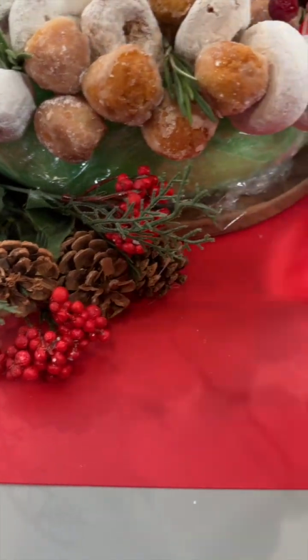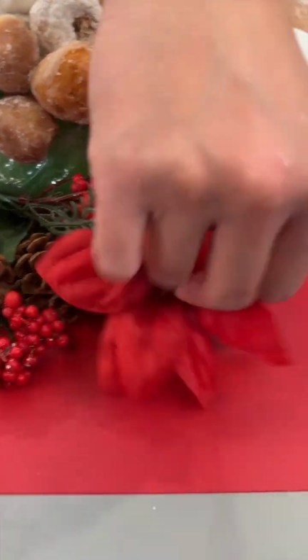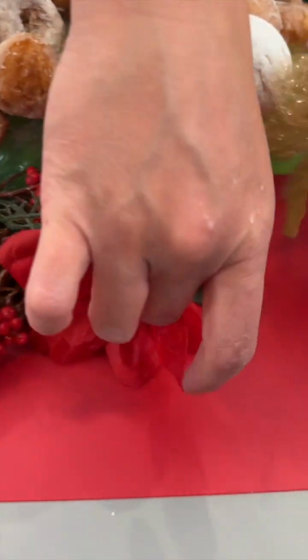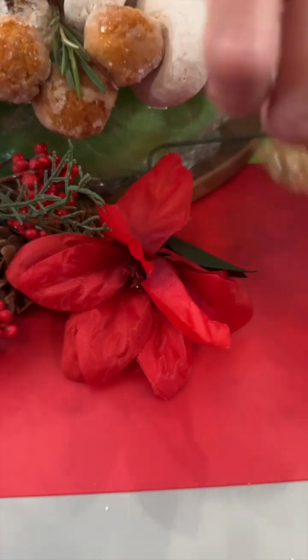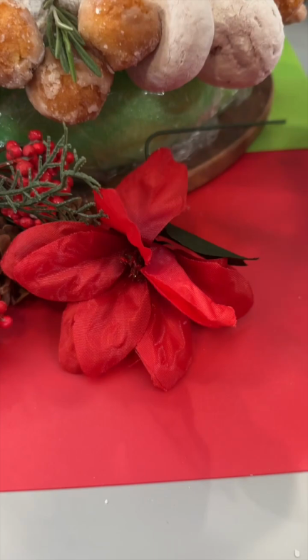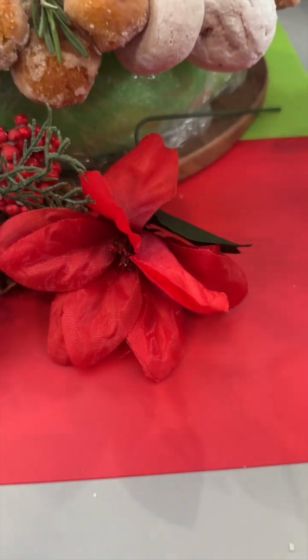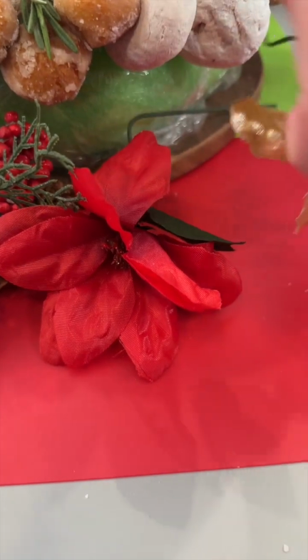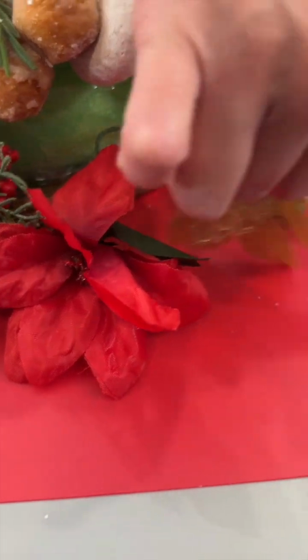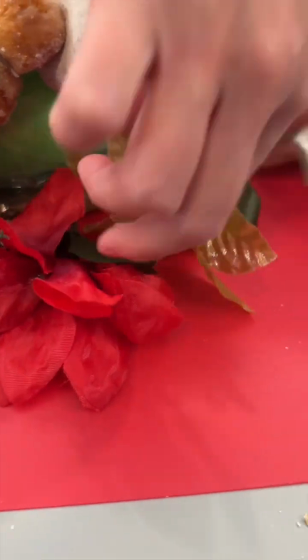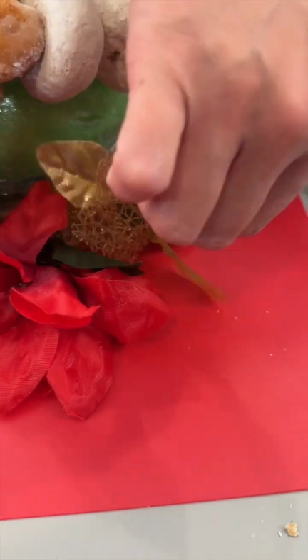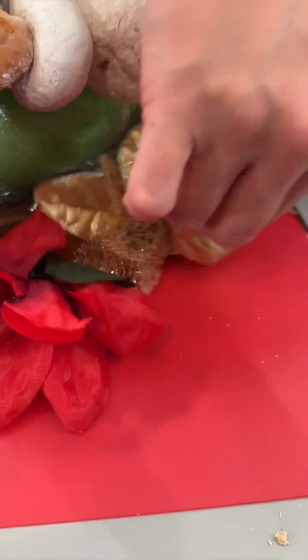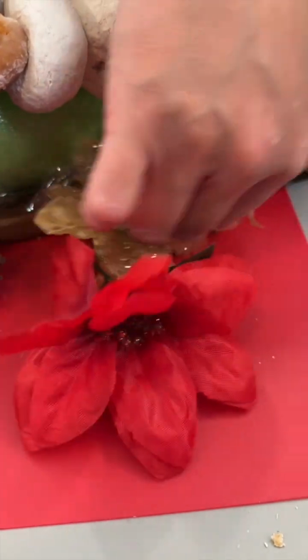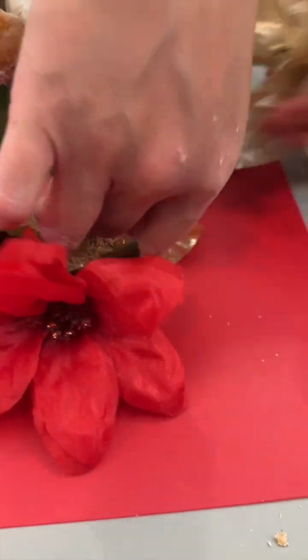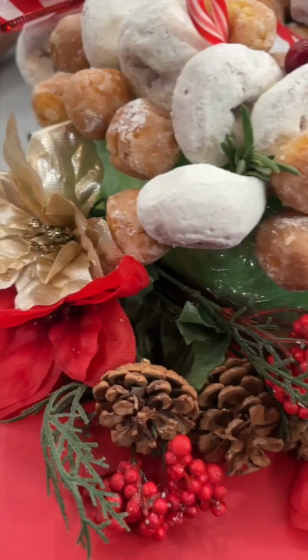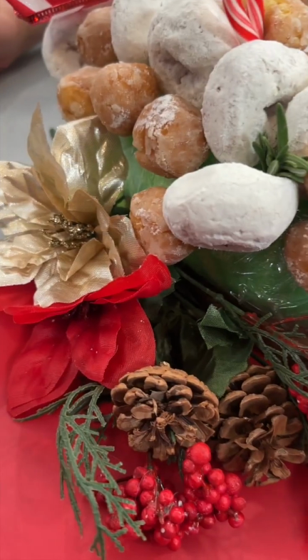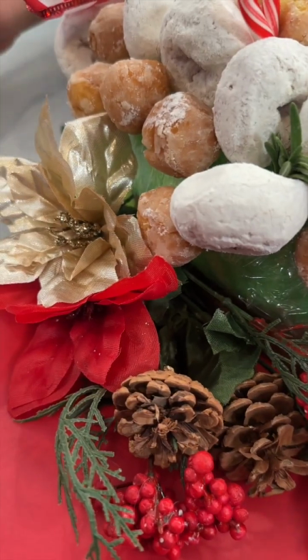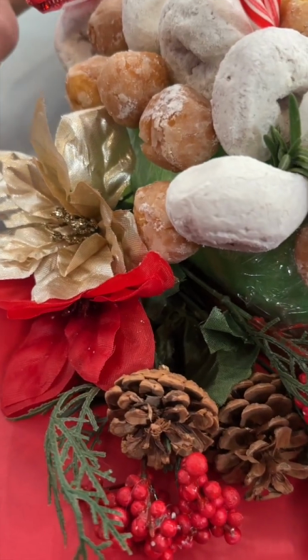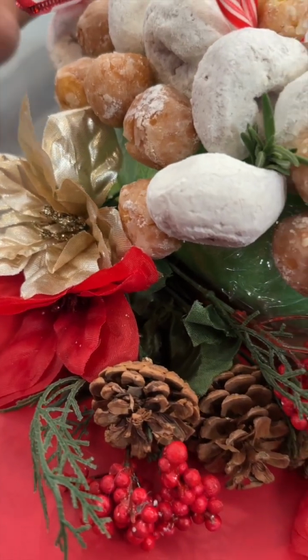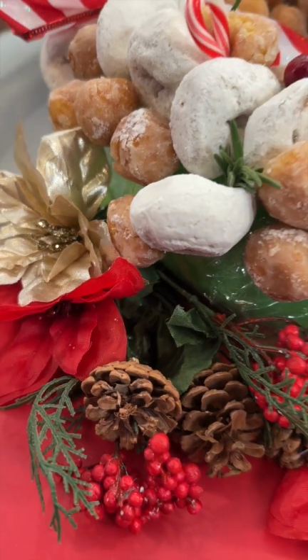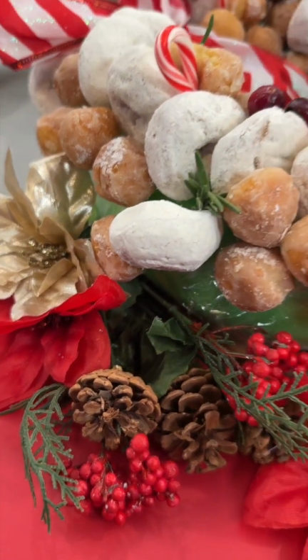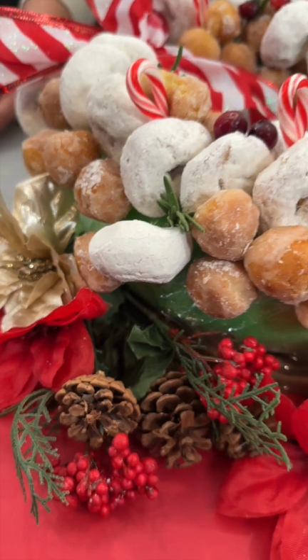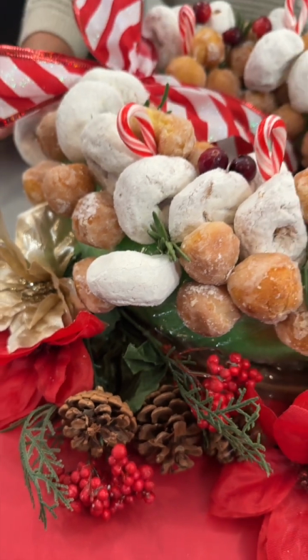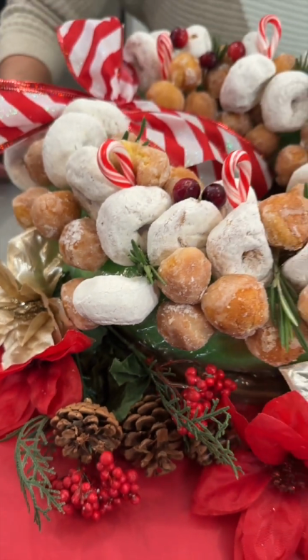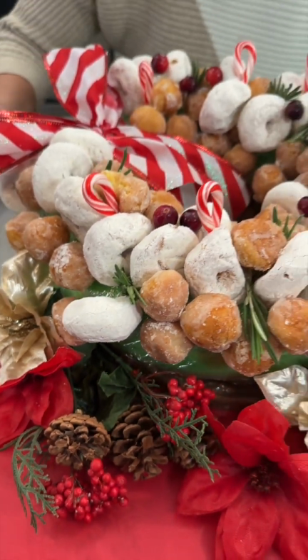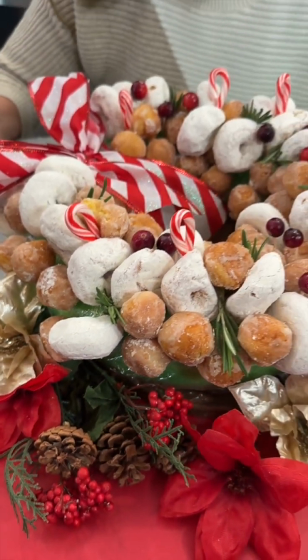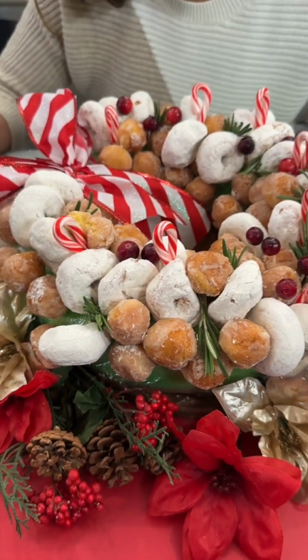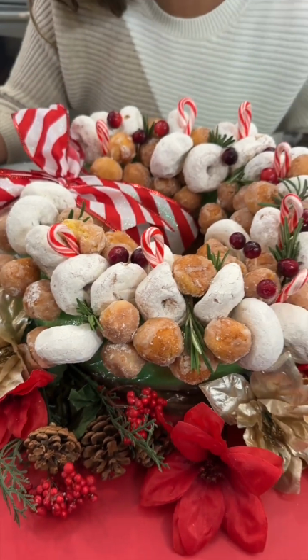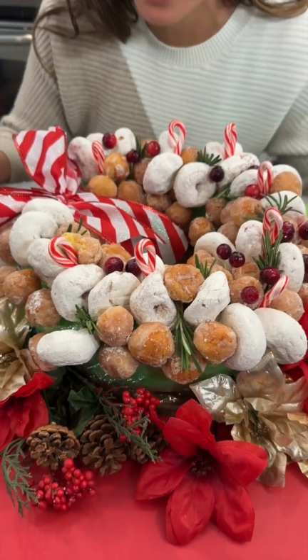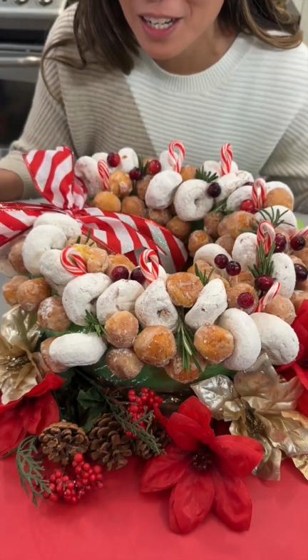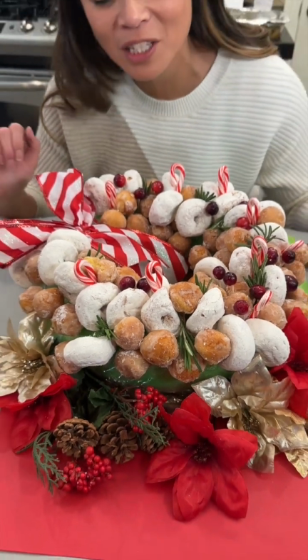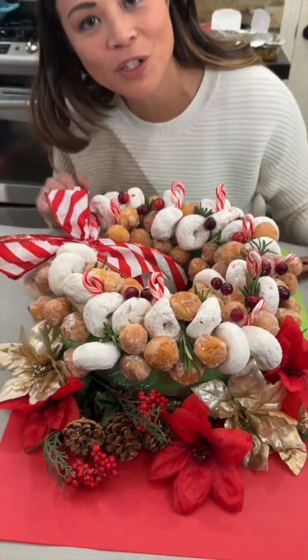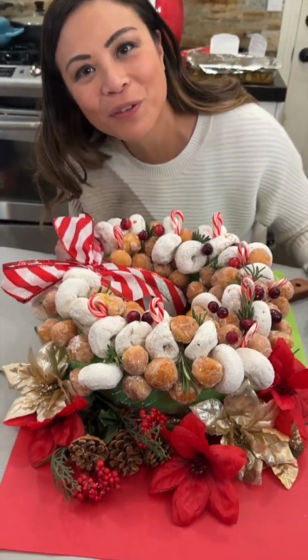For our finishing touches, we're decorating with some pine cones and silk flowers — the reds and the golds. And there we have our beautiful holiday Christmas donut wreath!